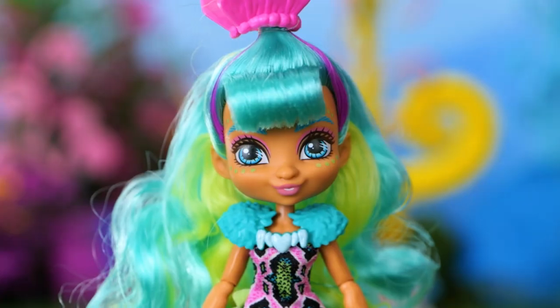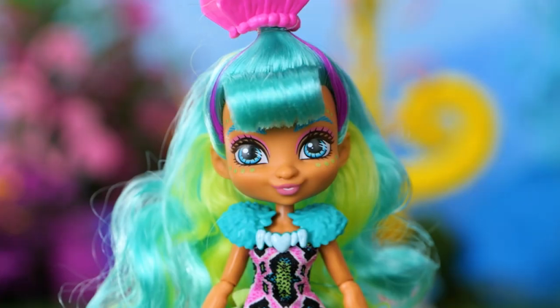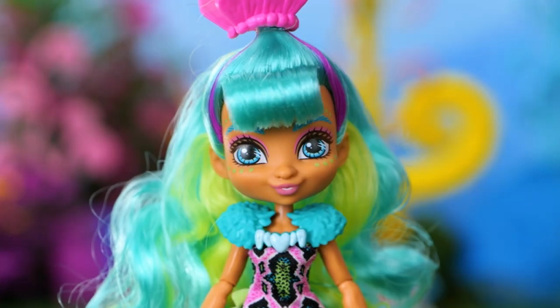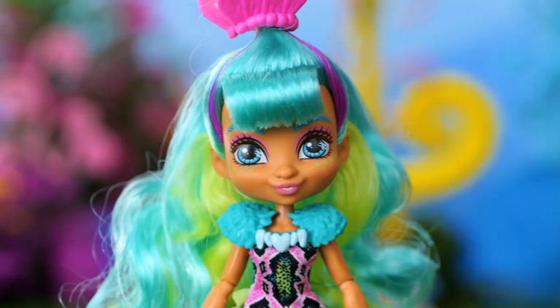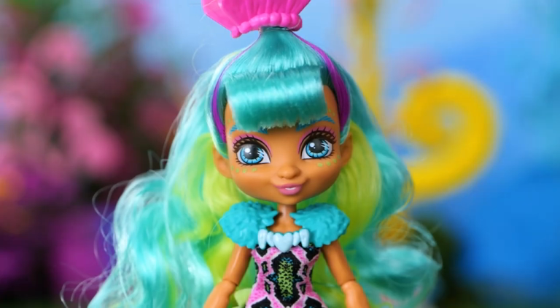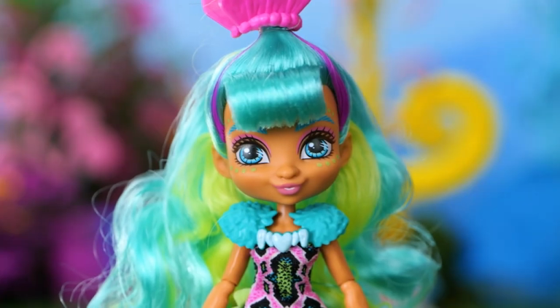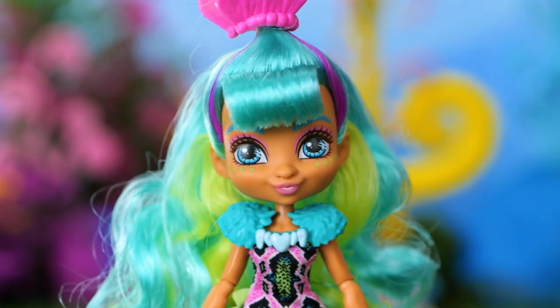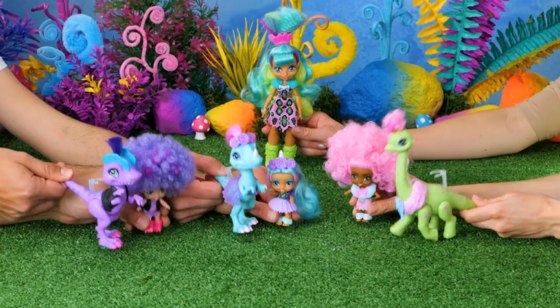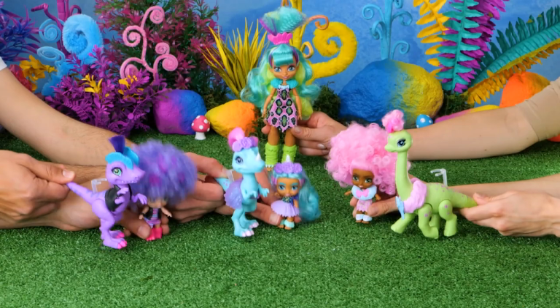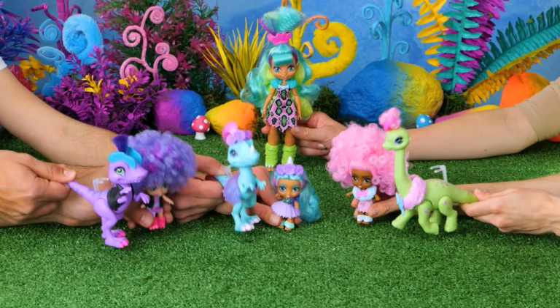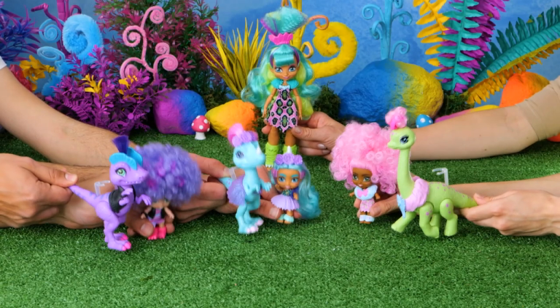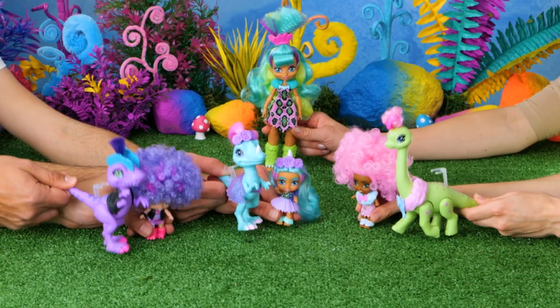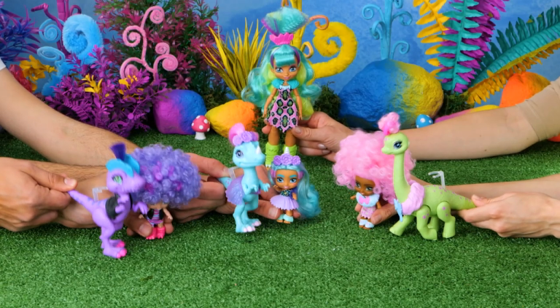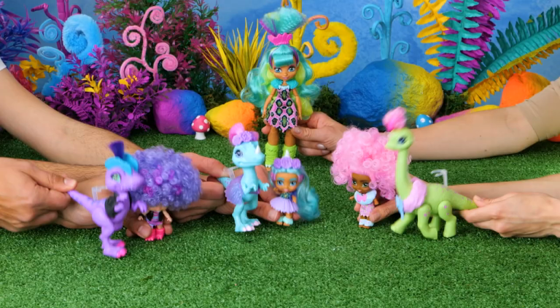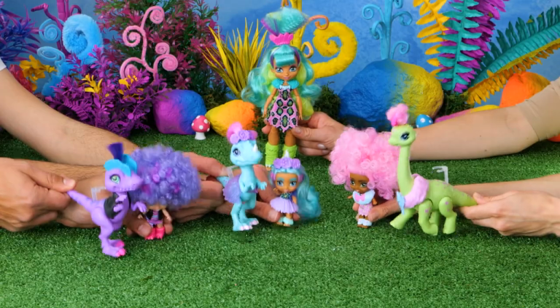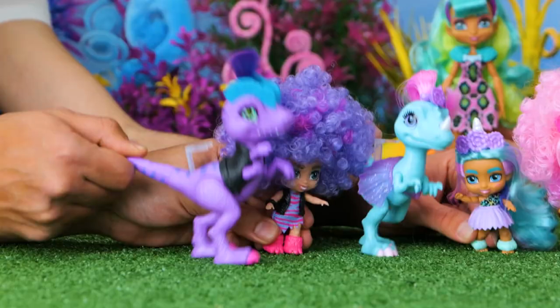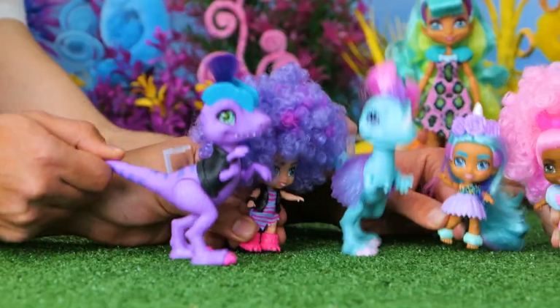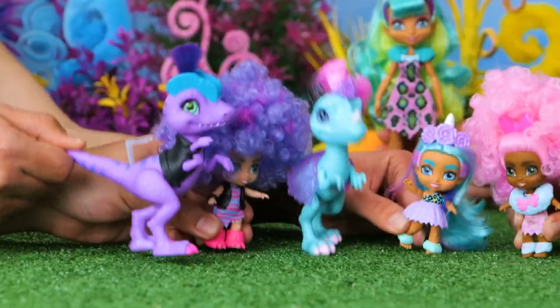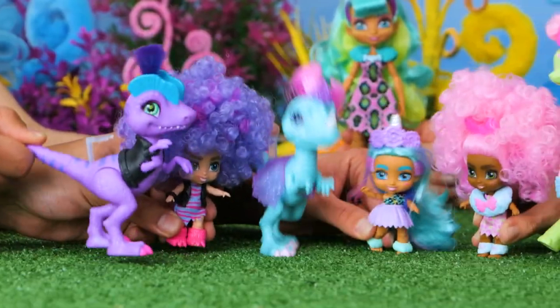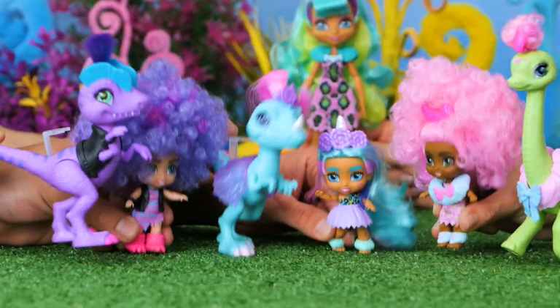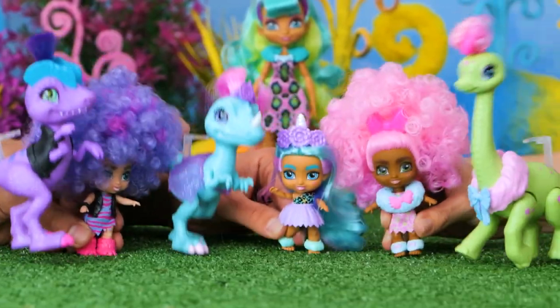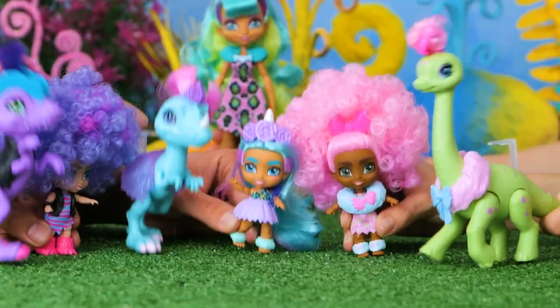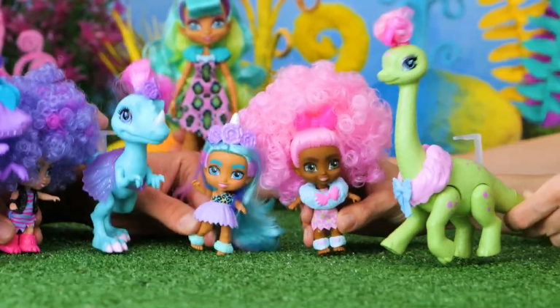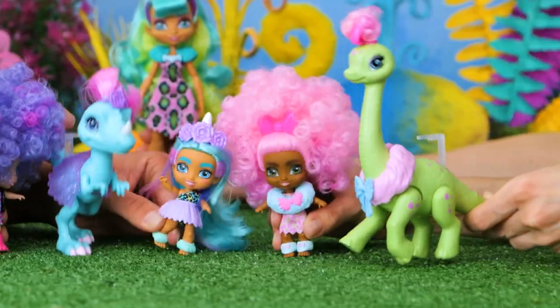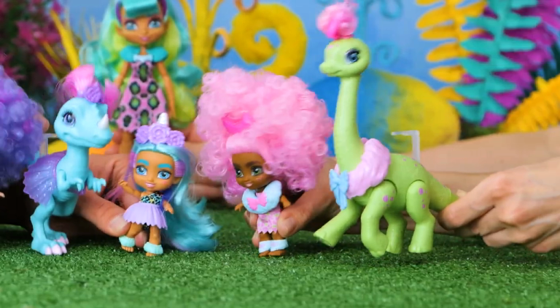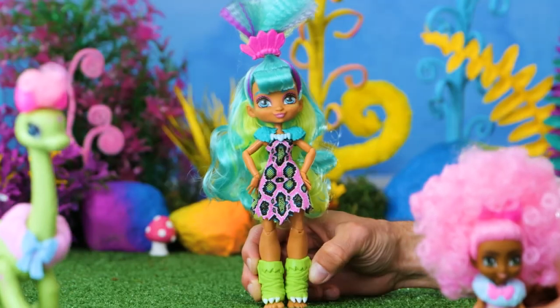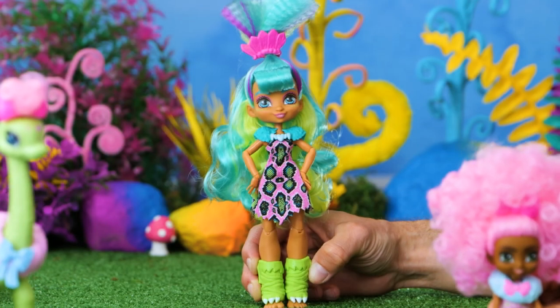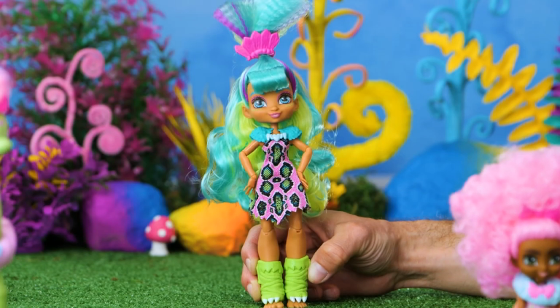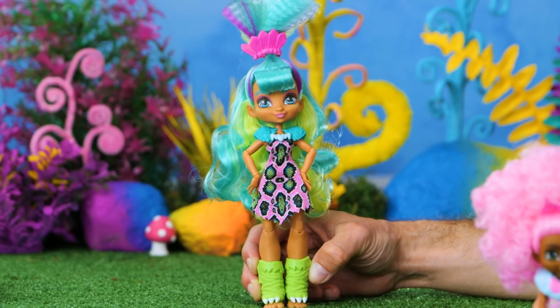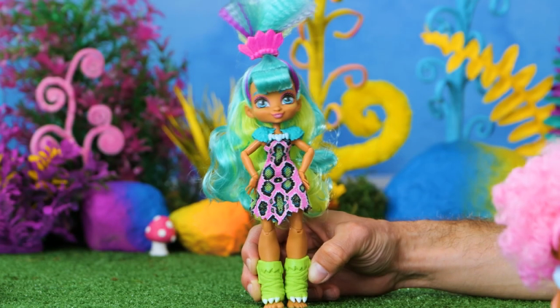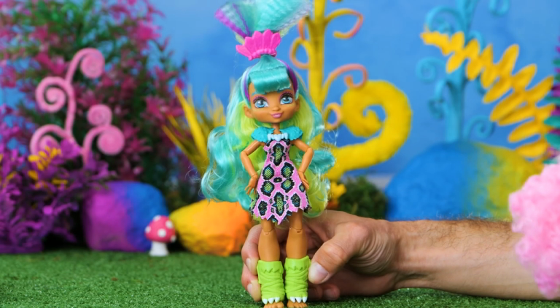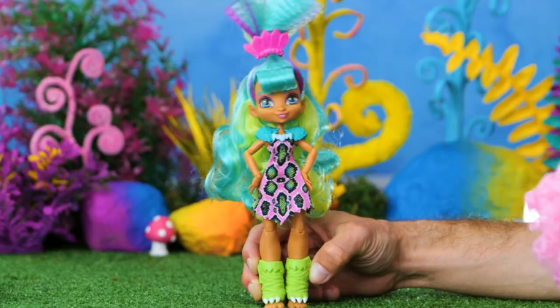Welcome to Dino Riding 101! These cave tots are not cooperating! I need to do some serious dino wrangling!